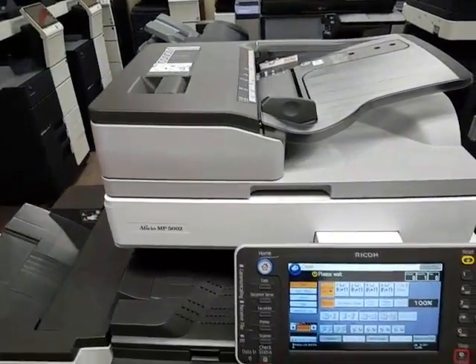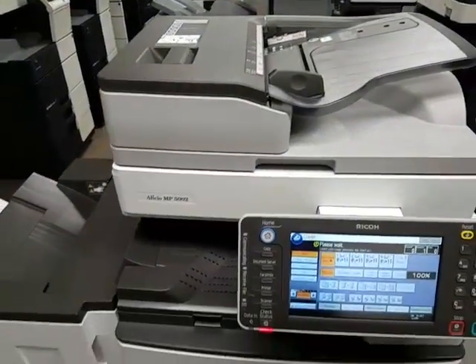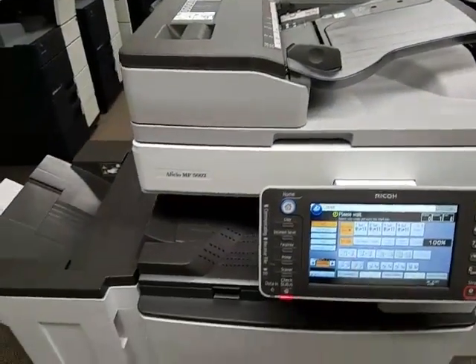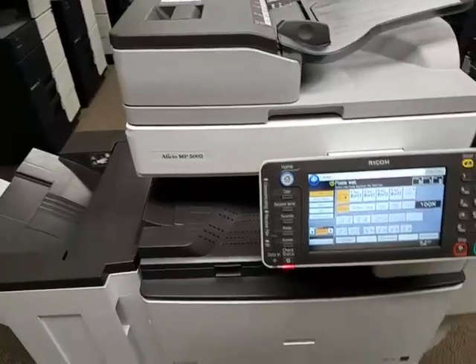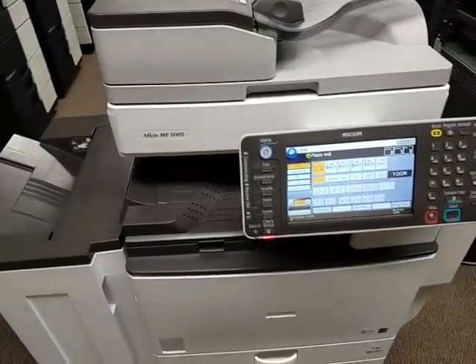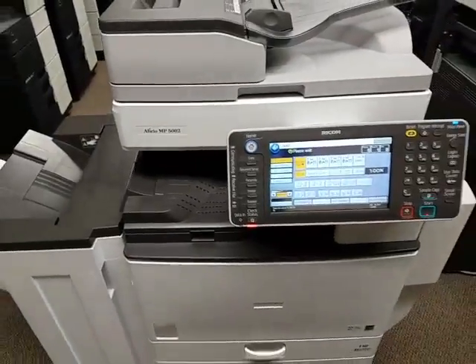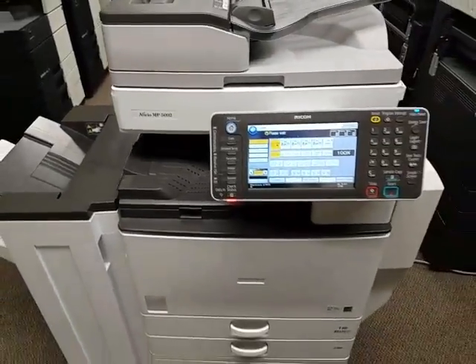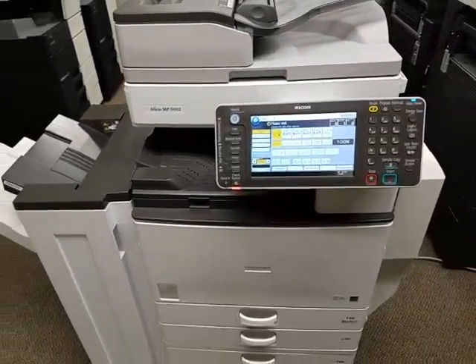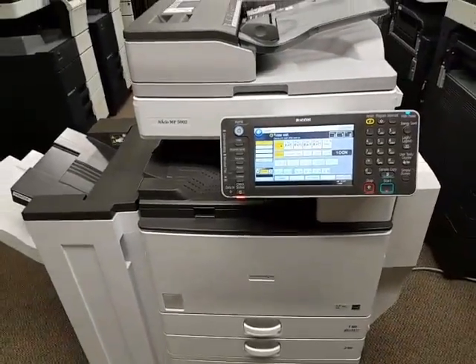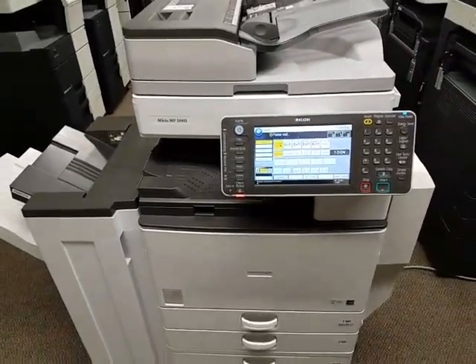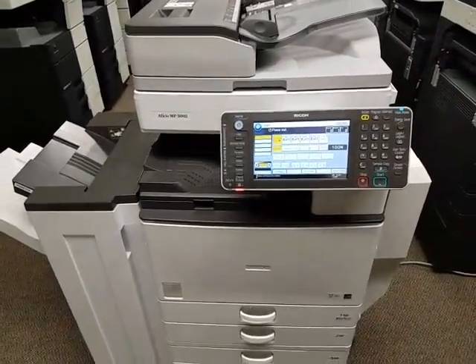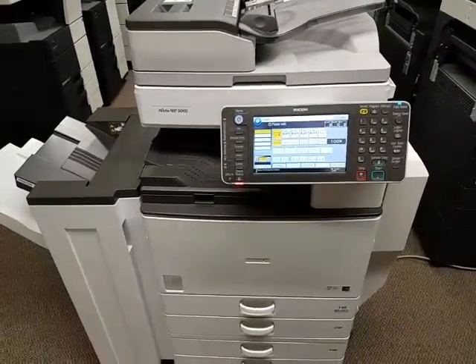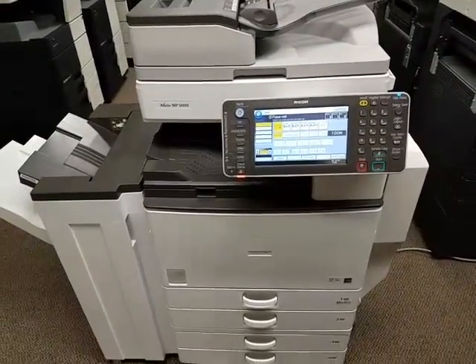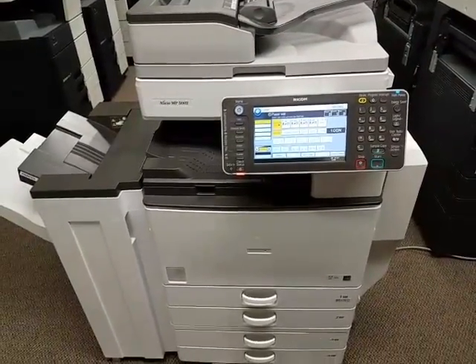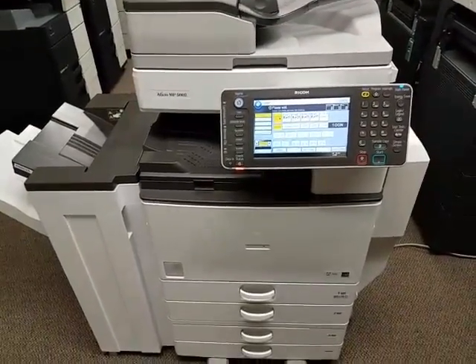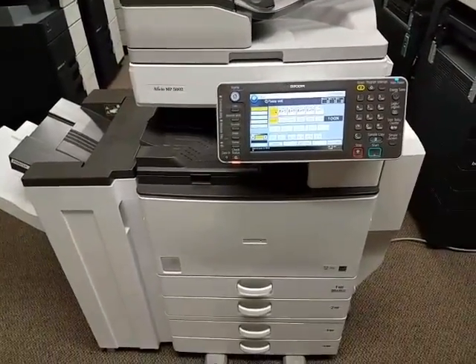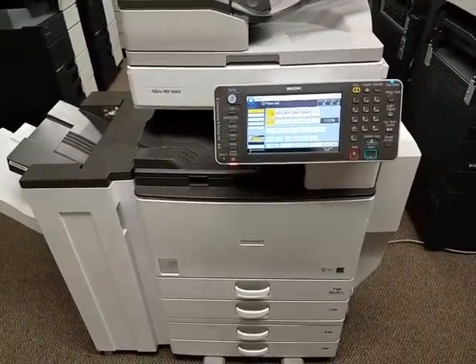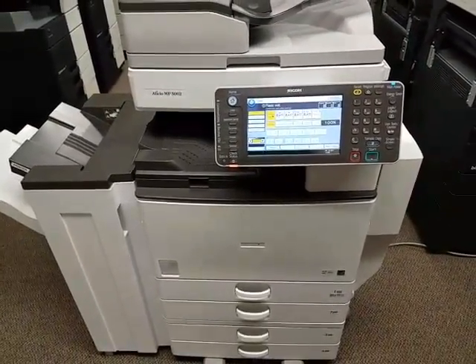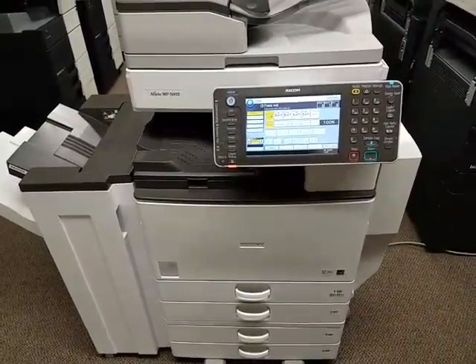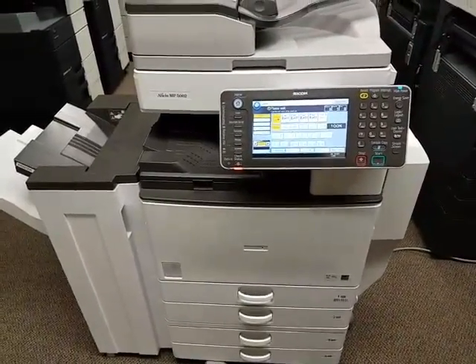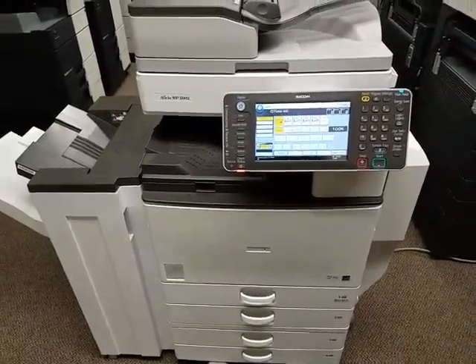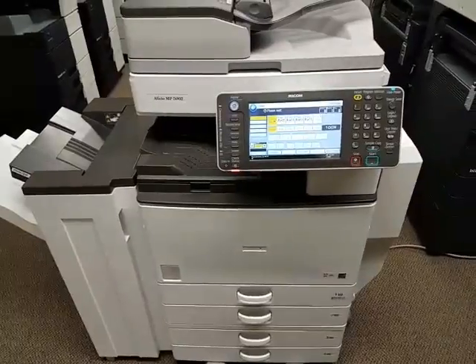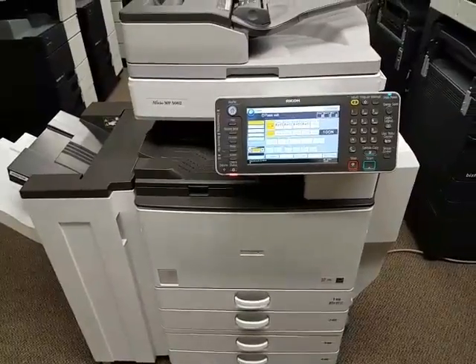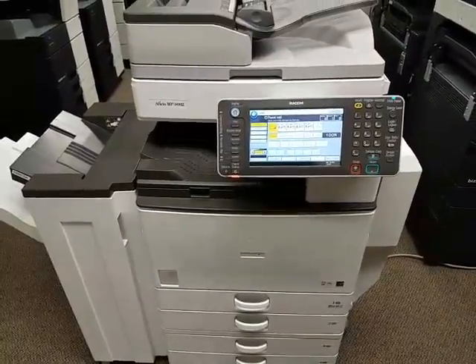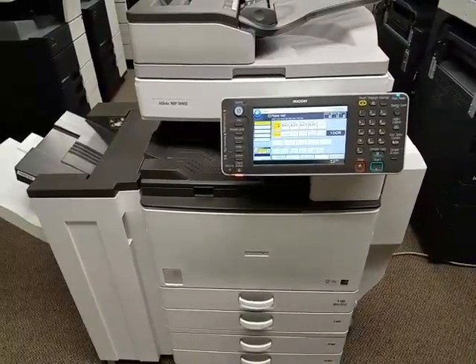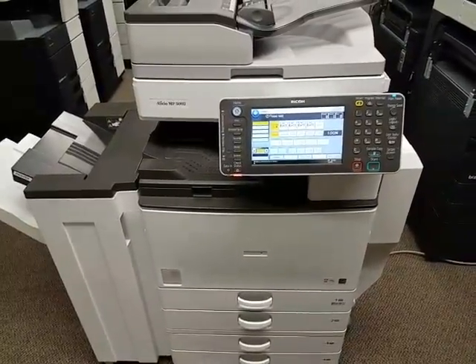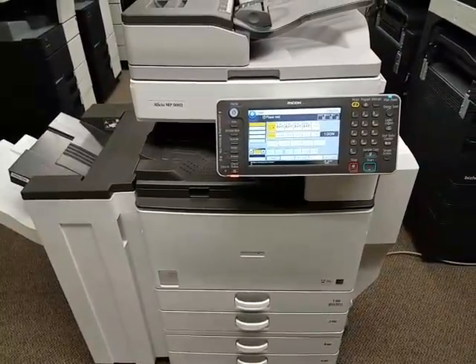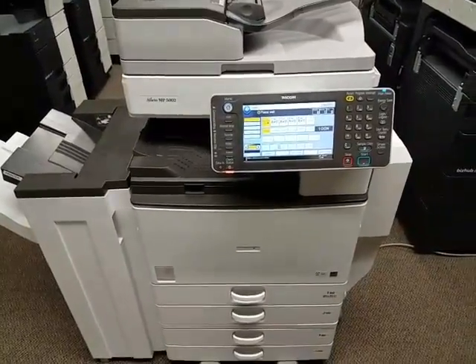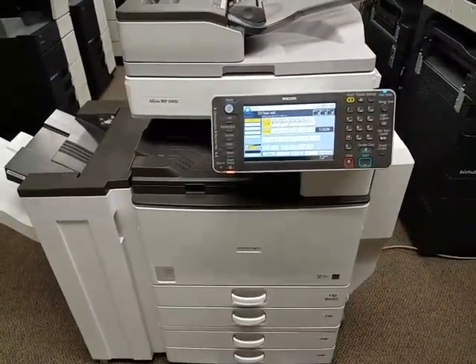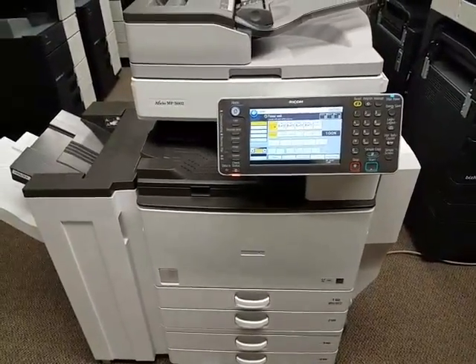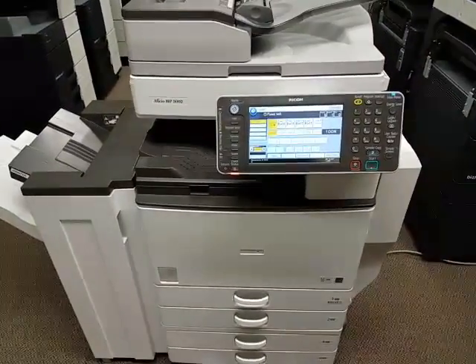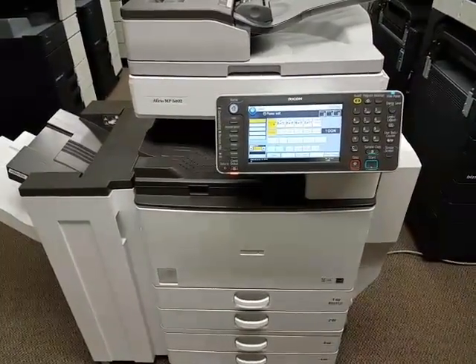This machine also, even though it's a black and white machine, it will scan a document in color. So if you have any documents that are in color it will scan them into your computer in color.